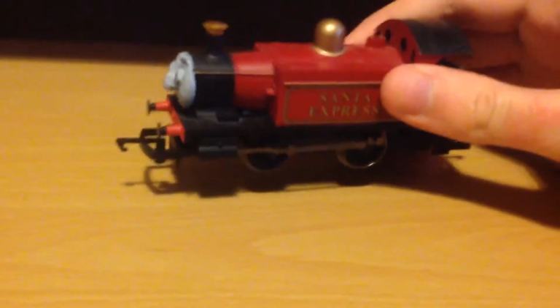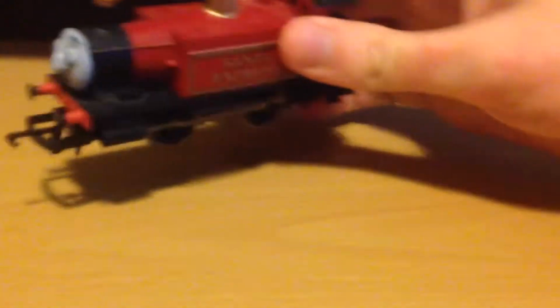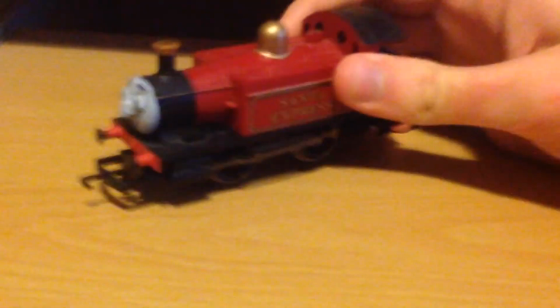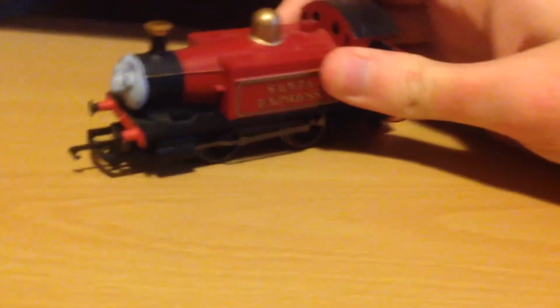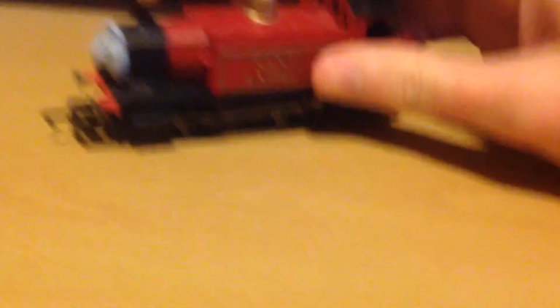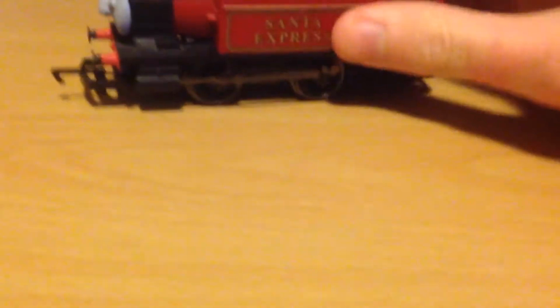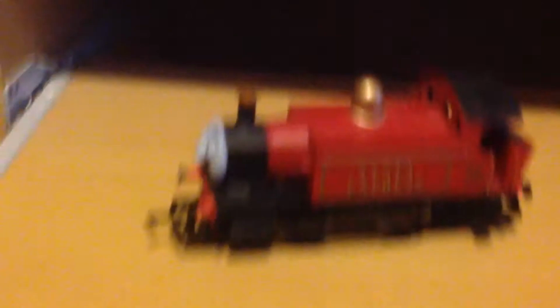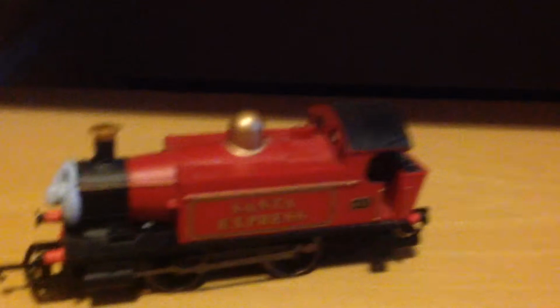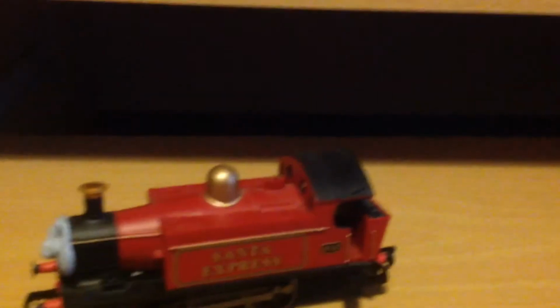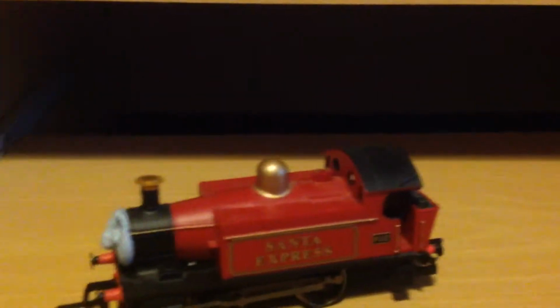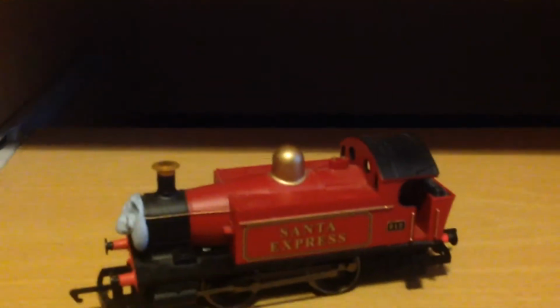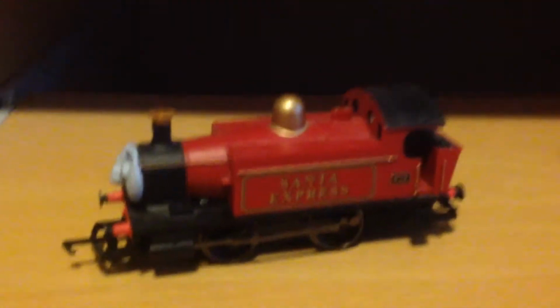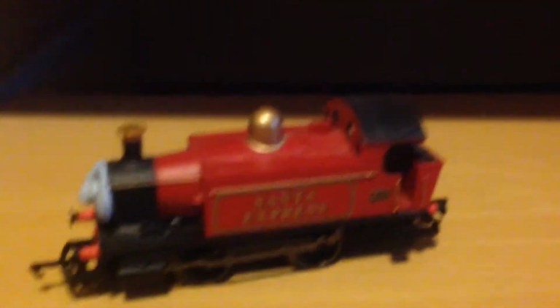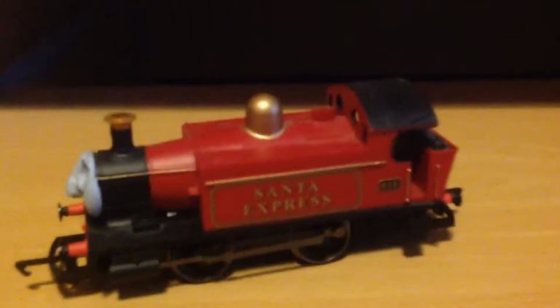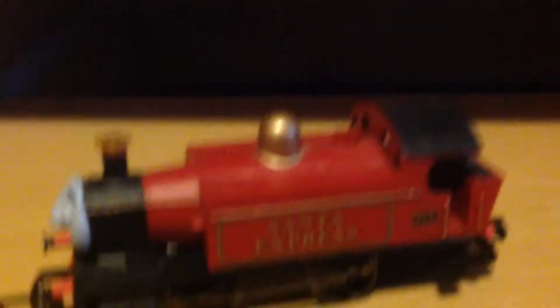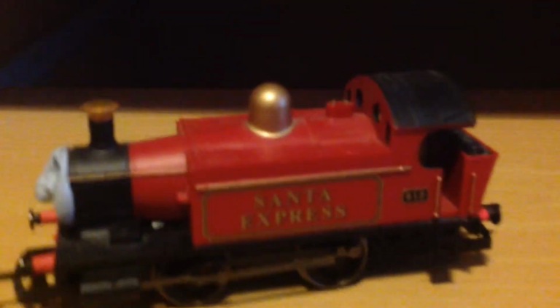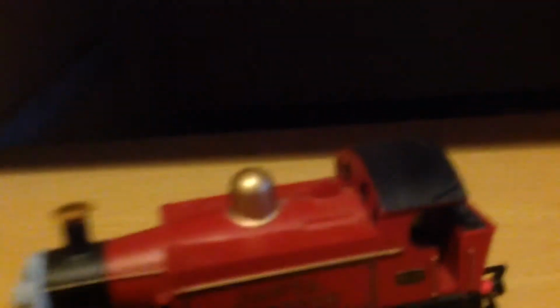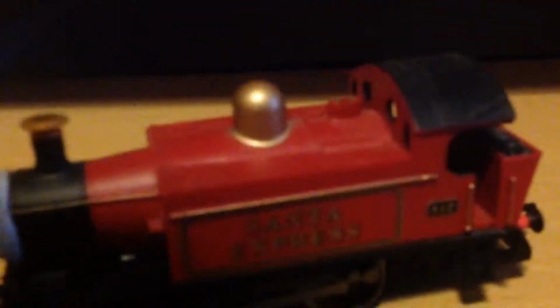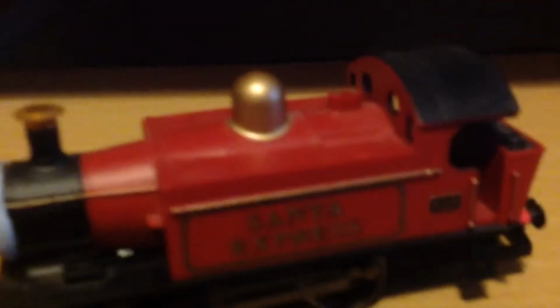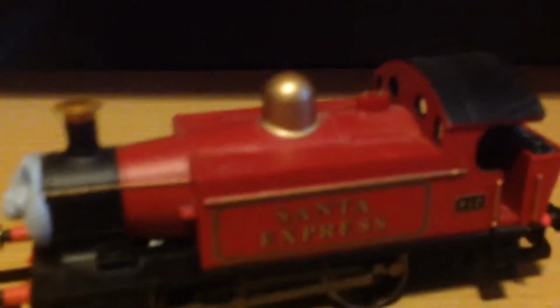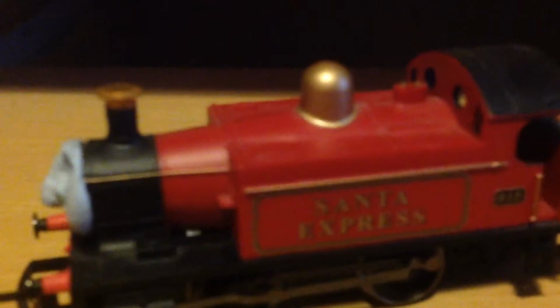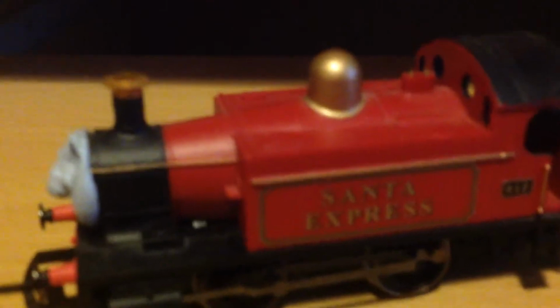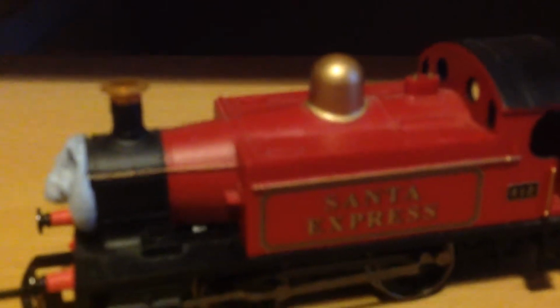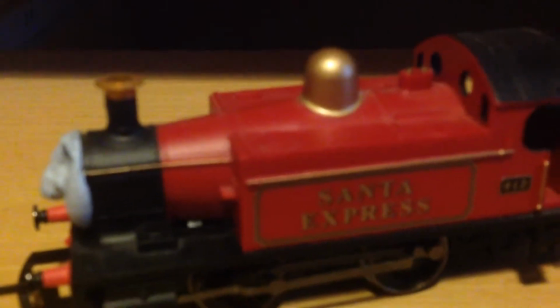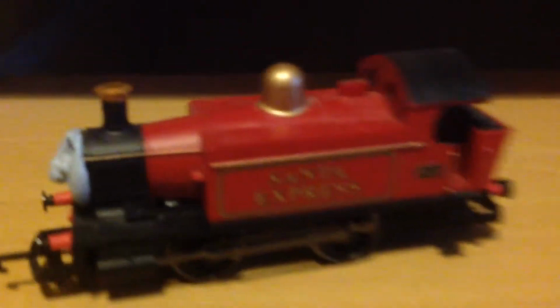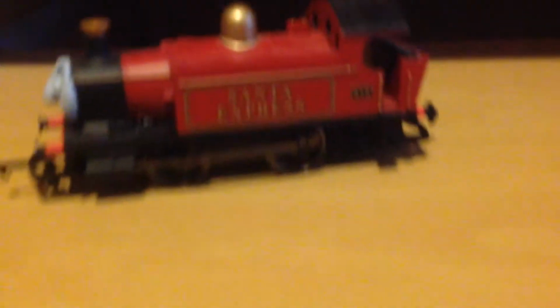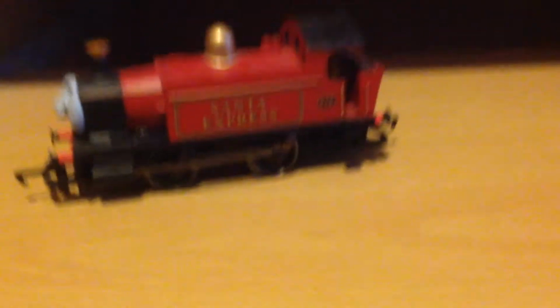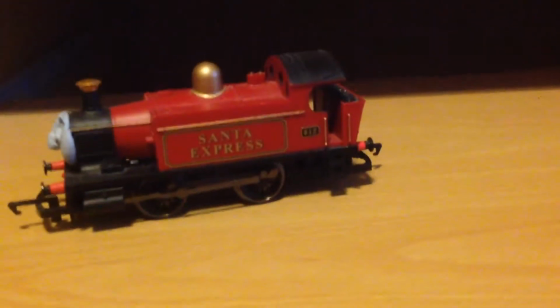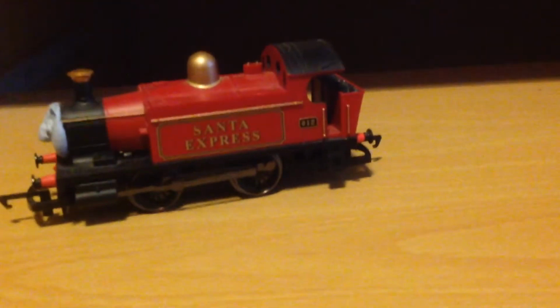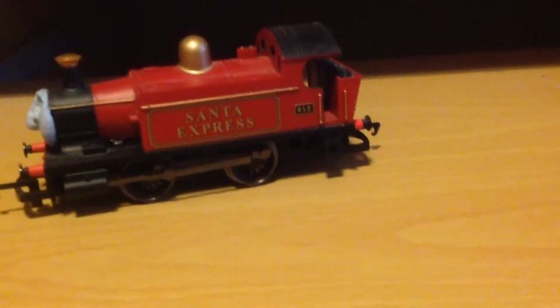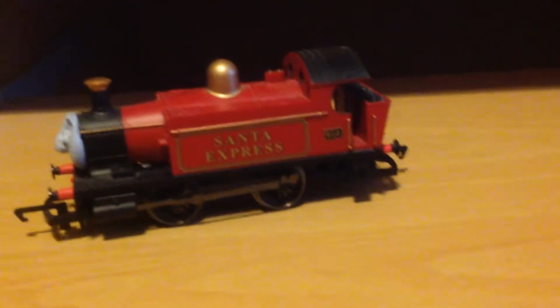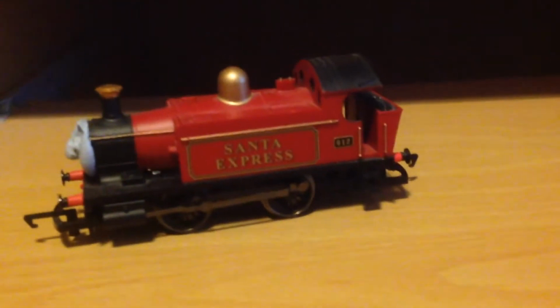But it's actually red with a golden dome, like James. Matter of fact, I think it's actually the same dome as in the original.